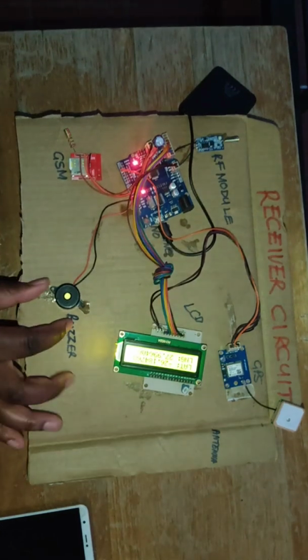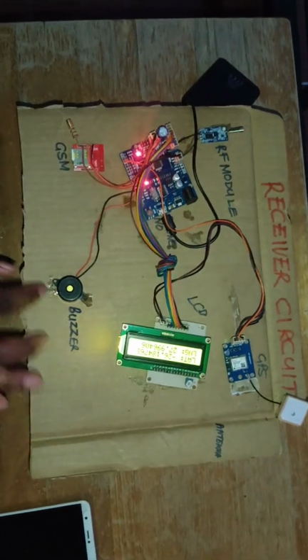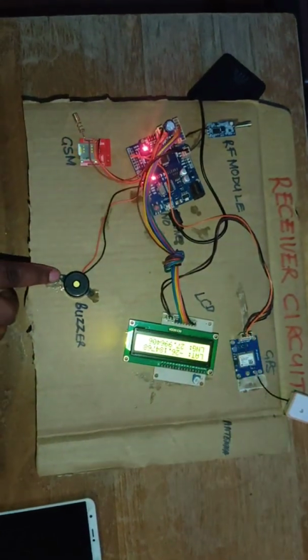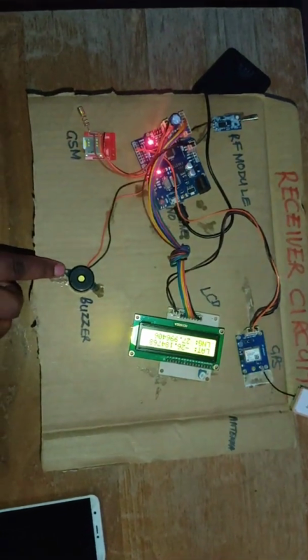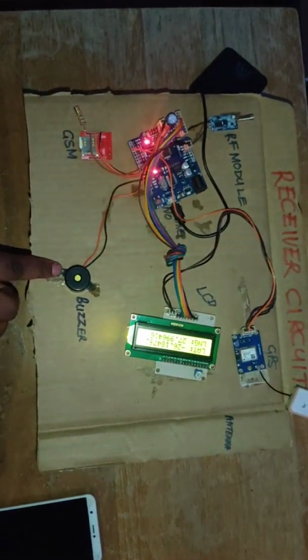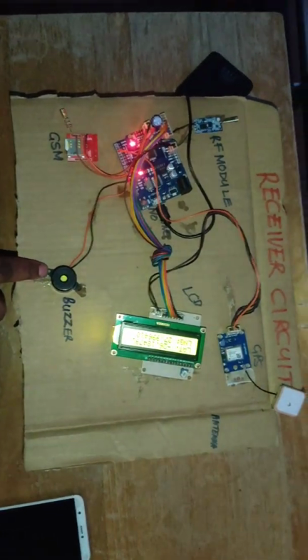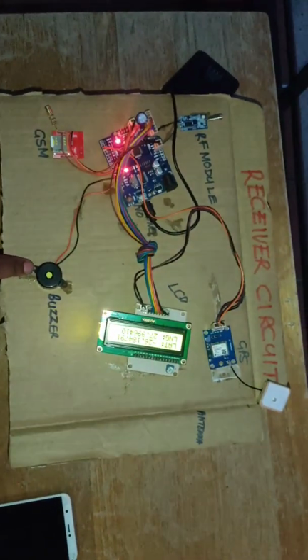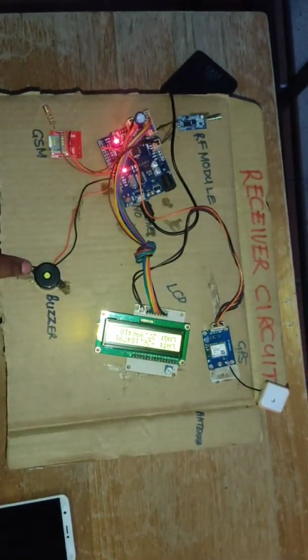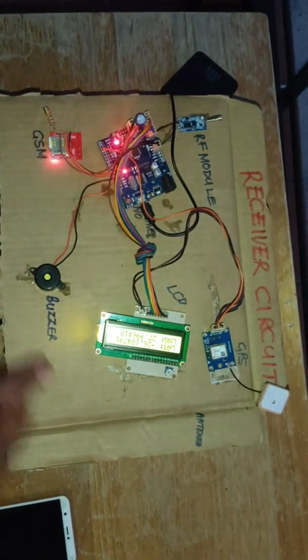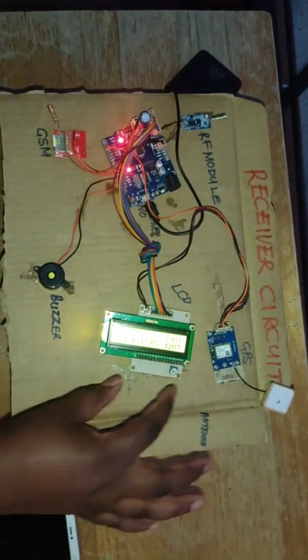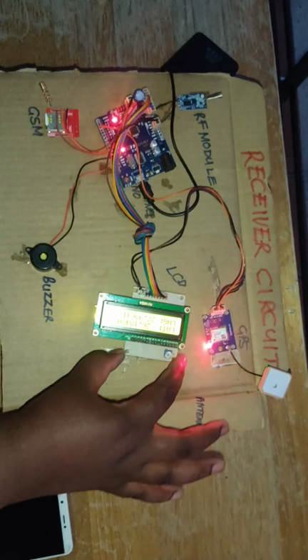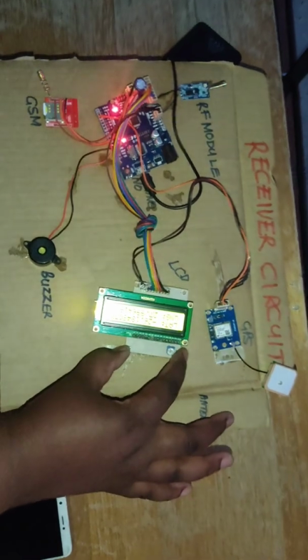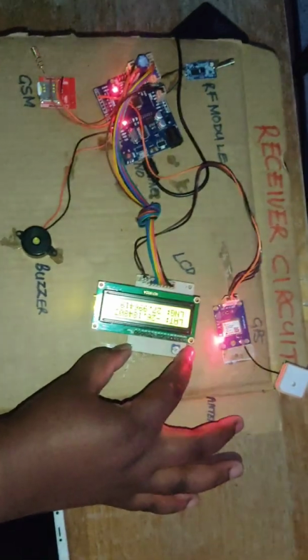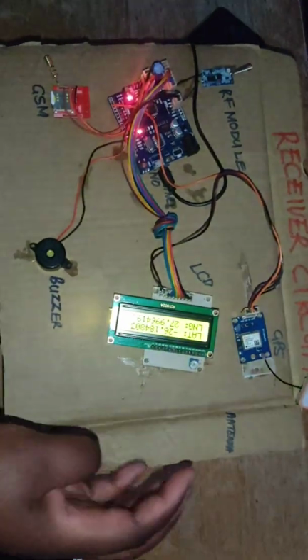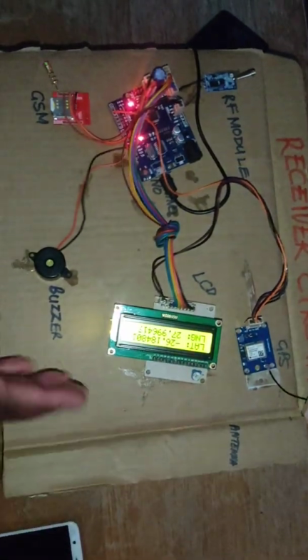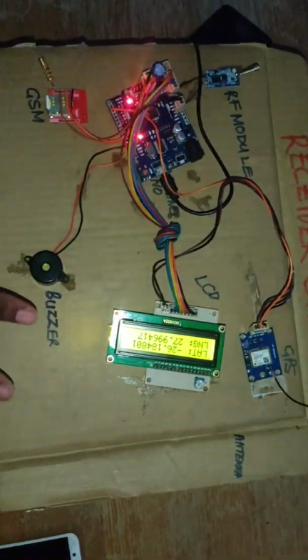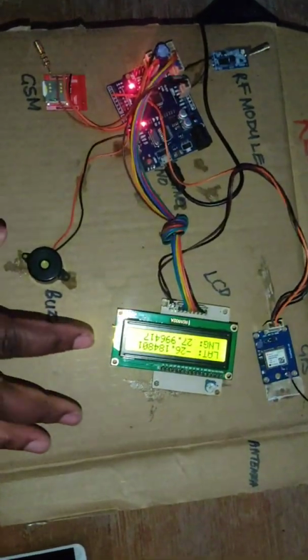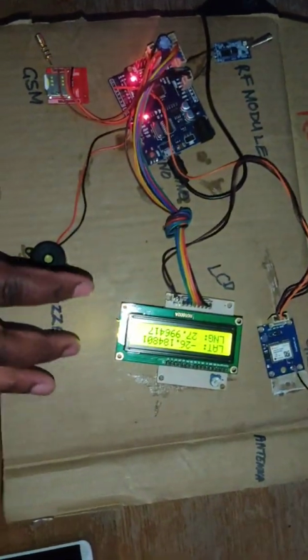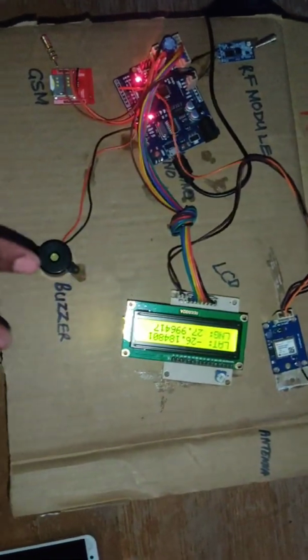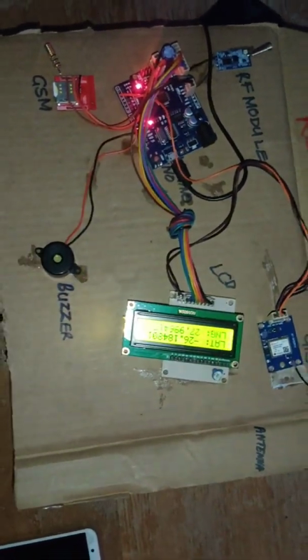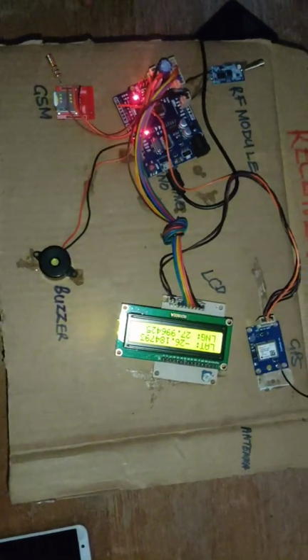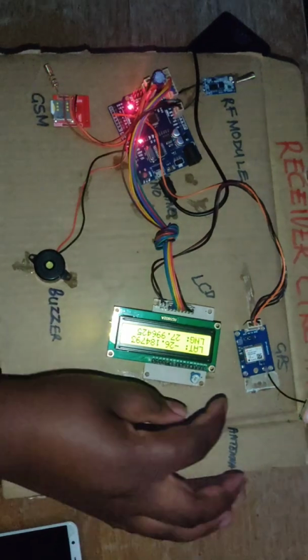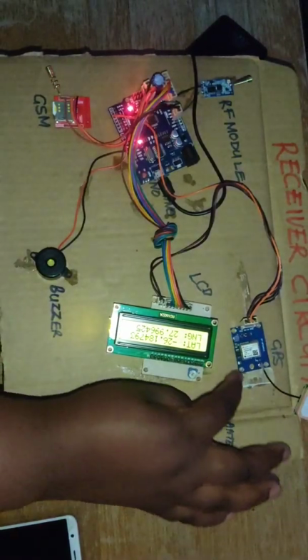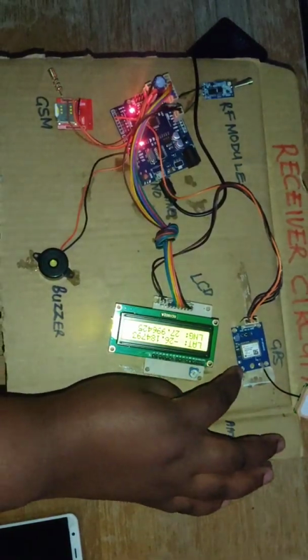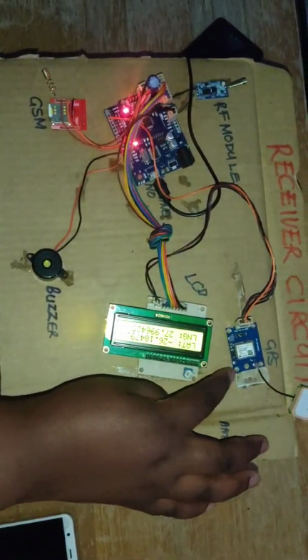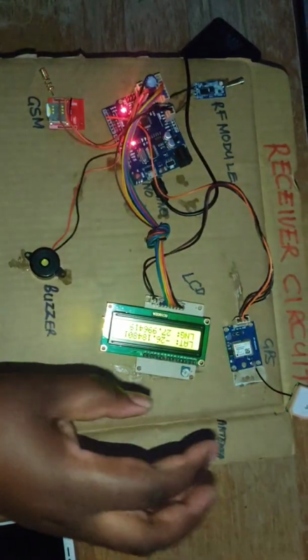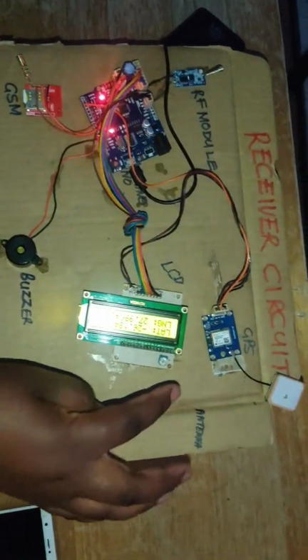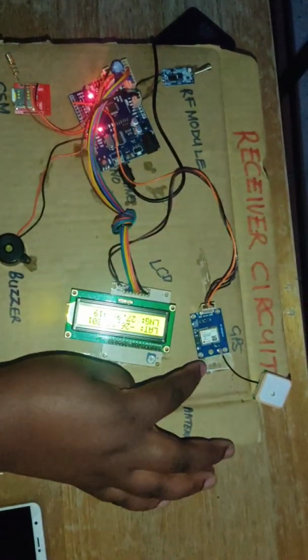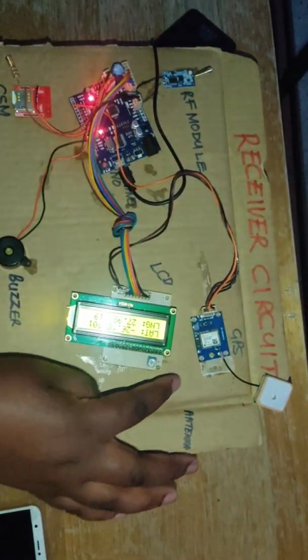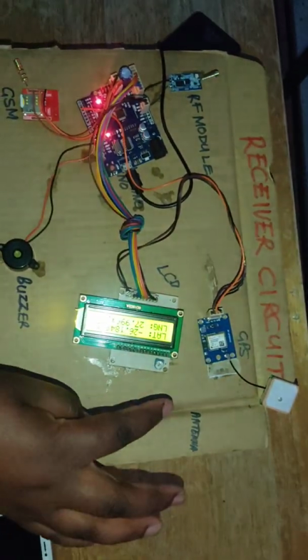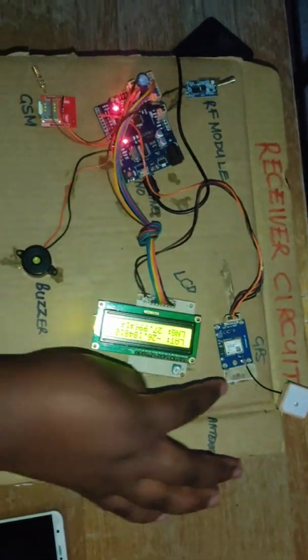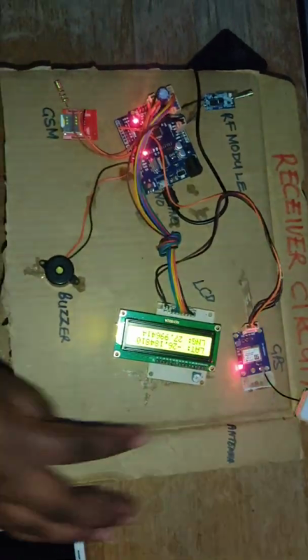This is a buzzer — it acts as an alarm by making a loud noise. This is an LCD, which displays processes happening in the system. And this is a GPS module, which provides the exact coordinates of the fire location.